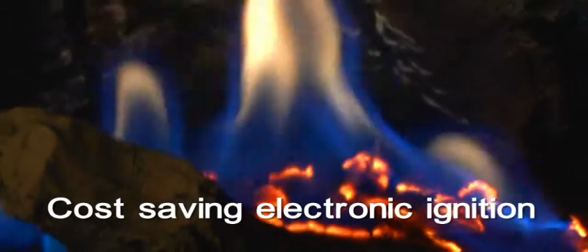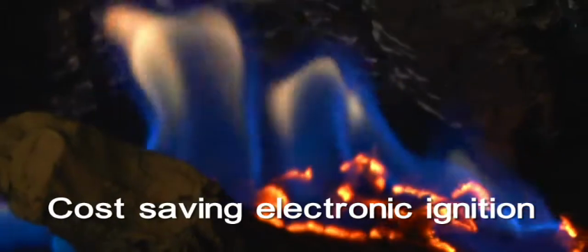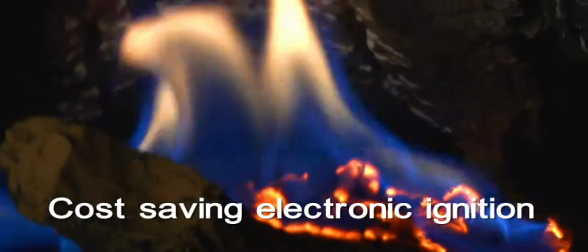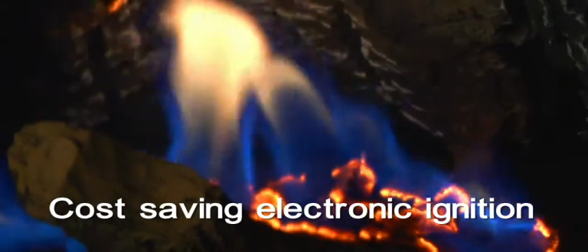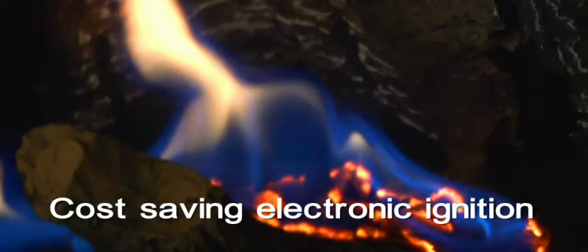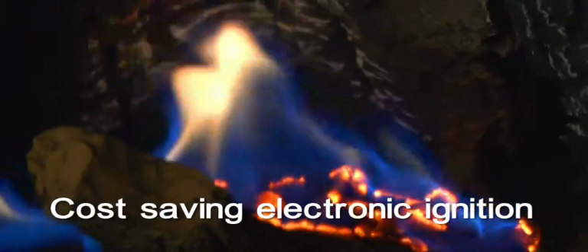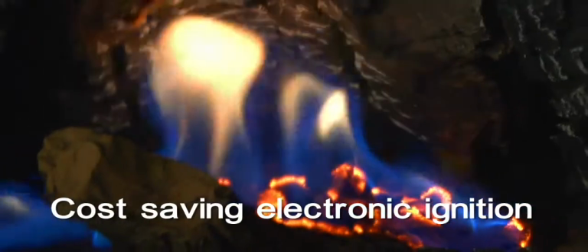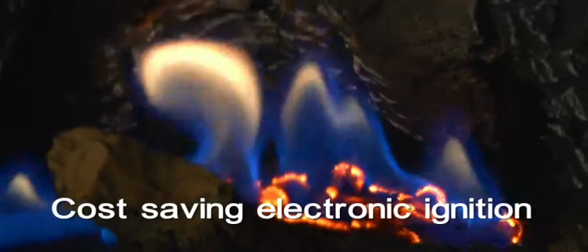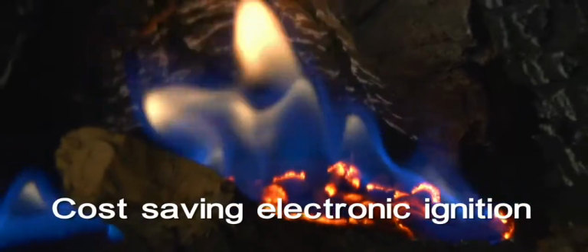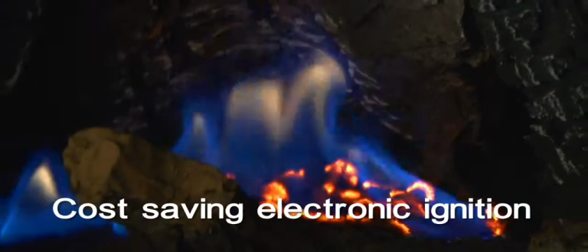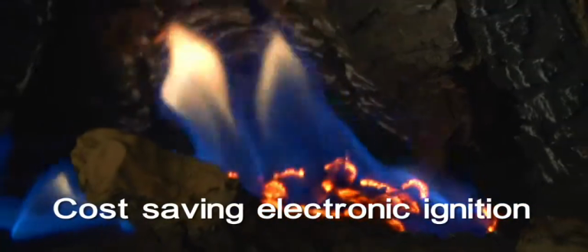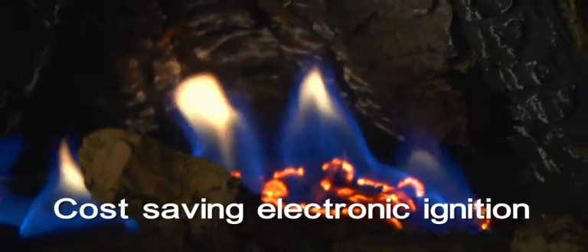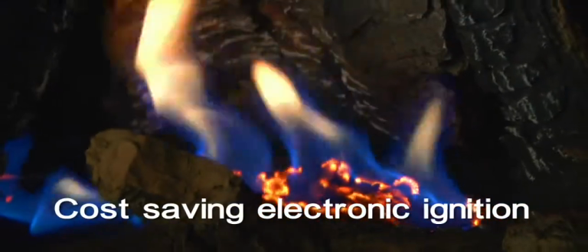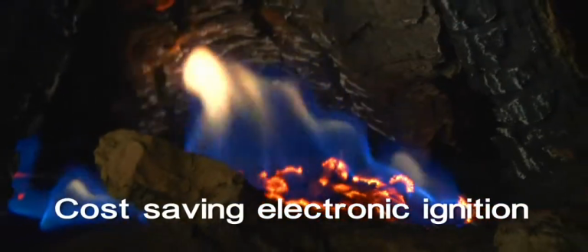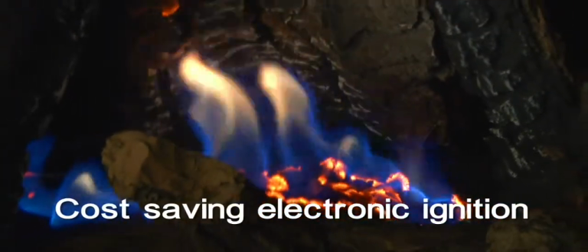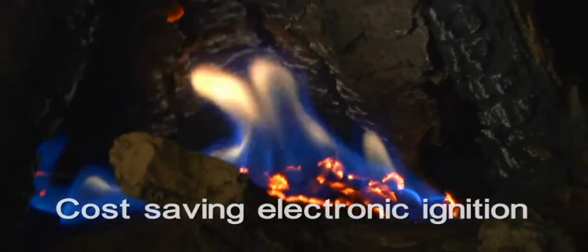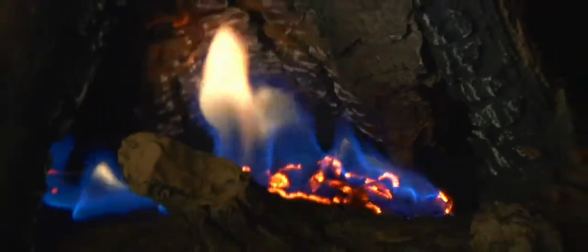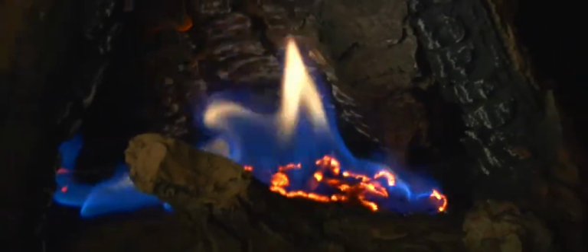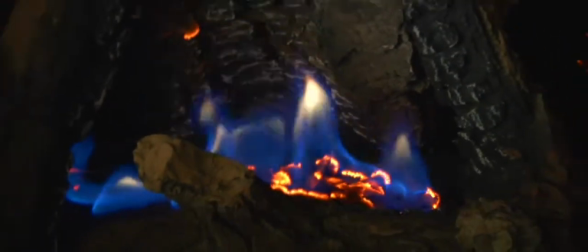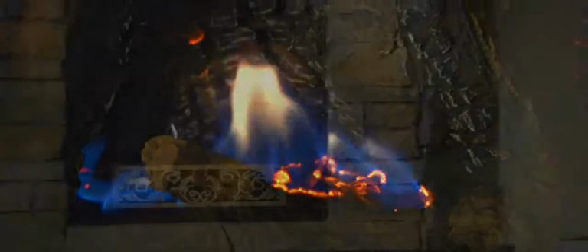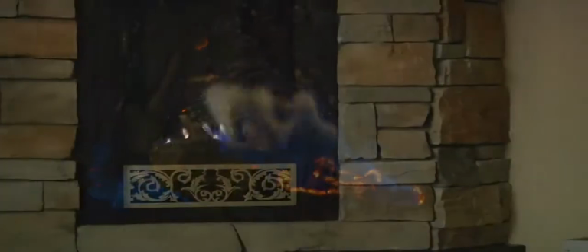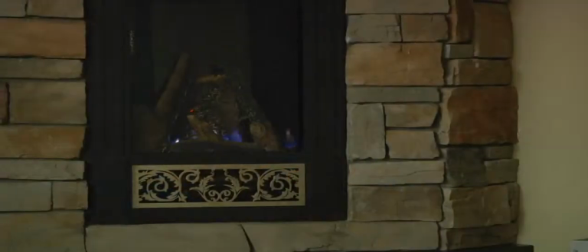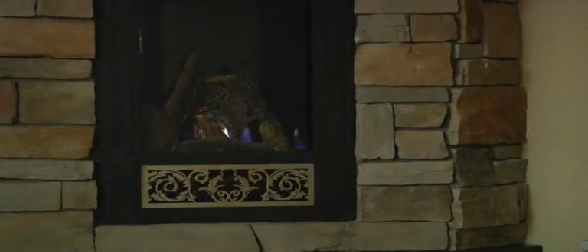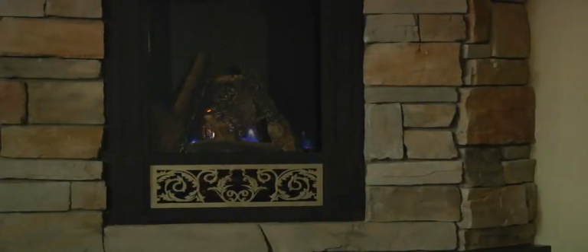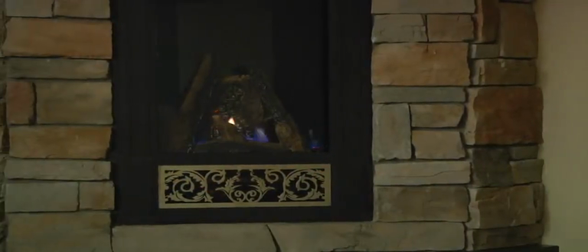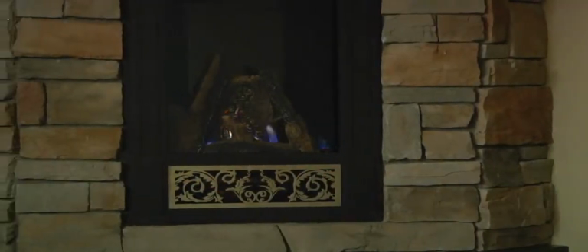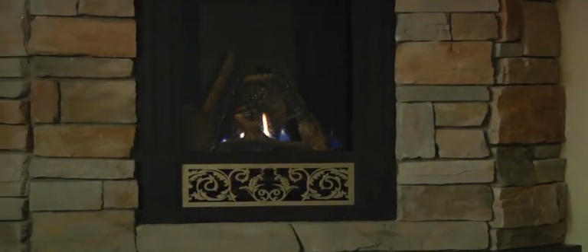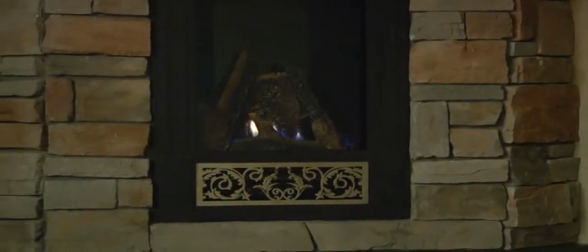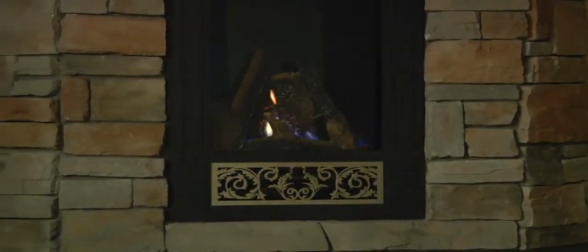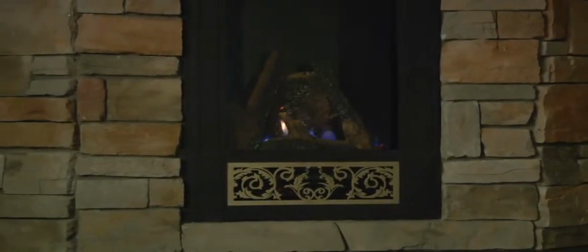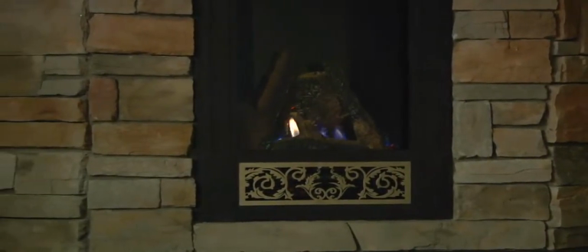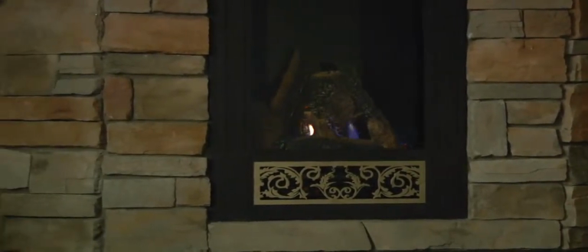Cost-saving electronic ignition comes standard with the Vittoria and features up to 11,000 BTUs and a 45% flame heat adjustment.